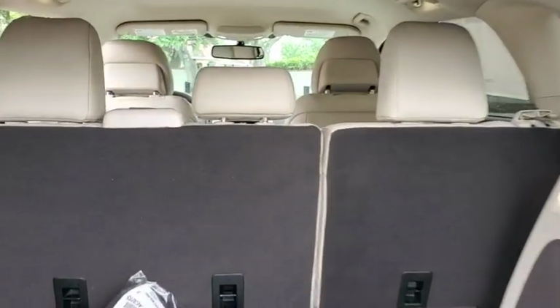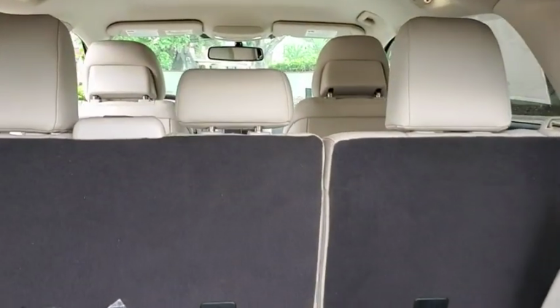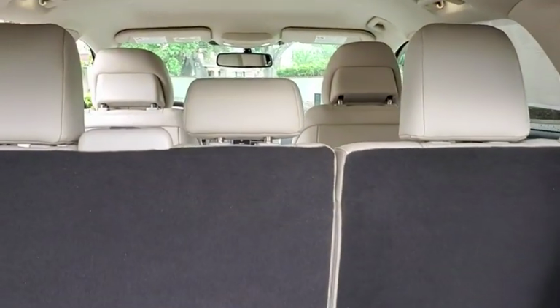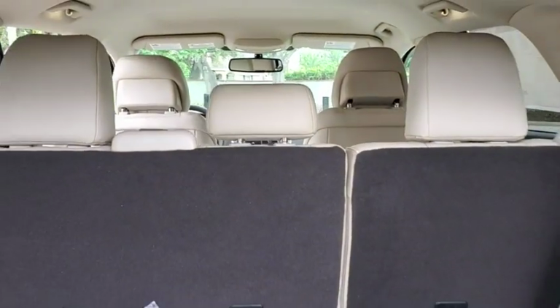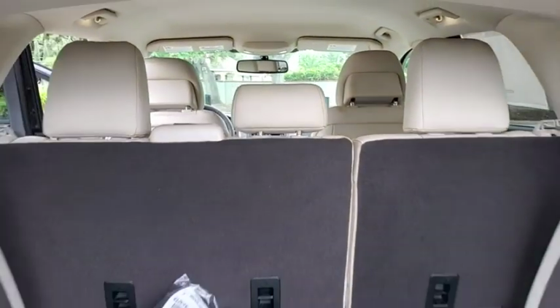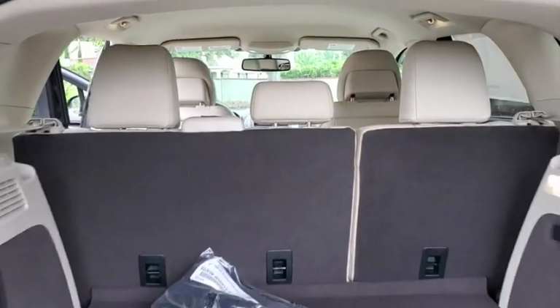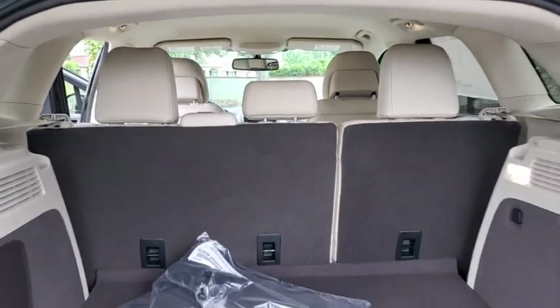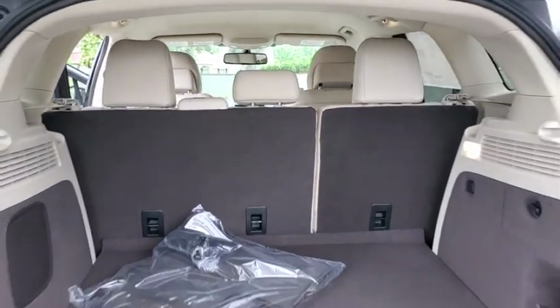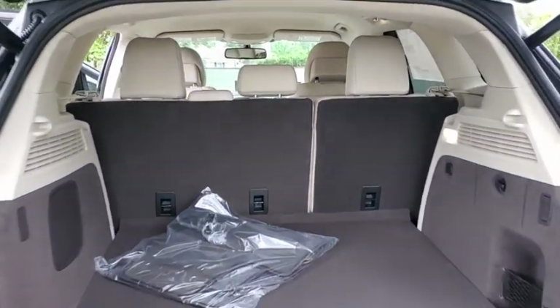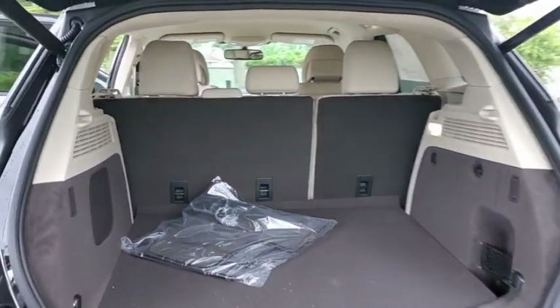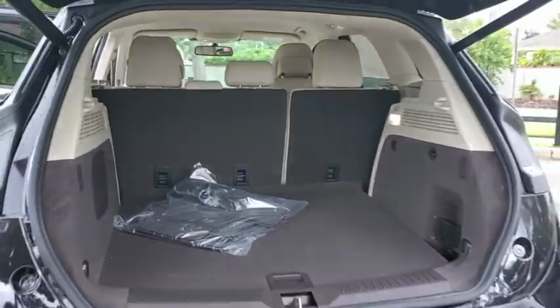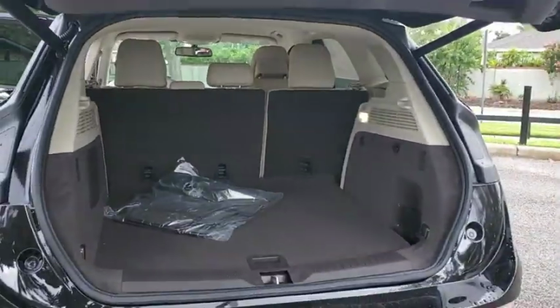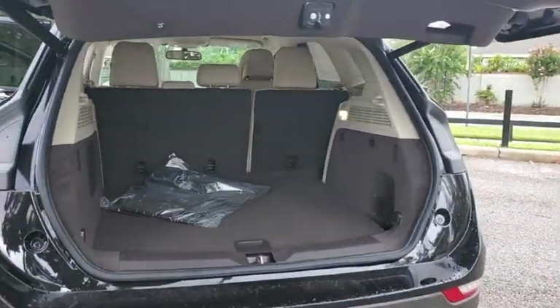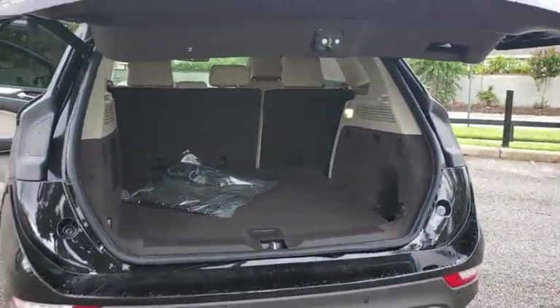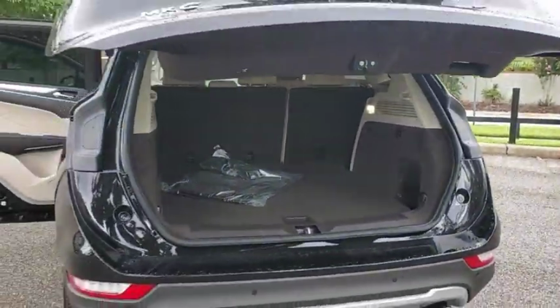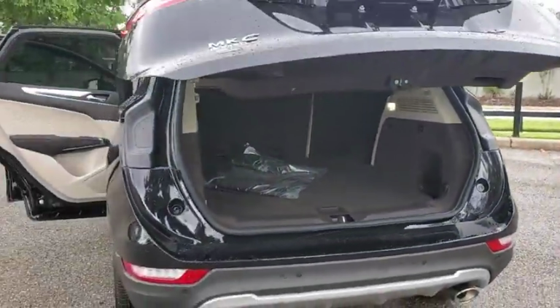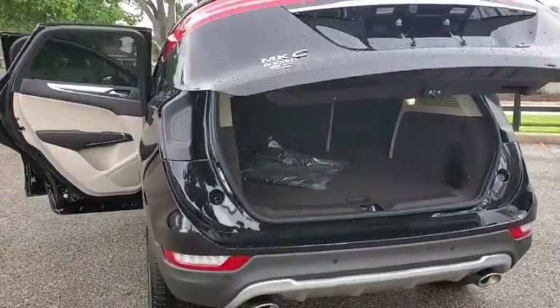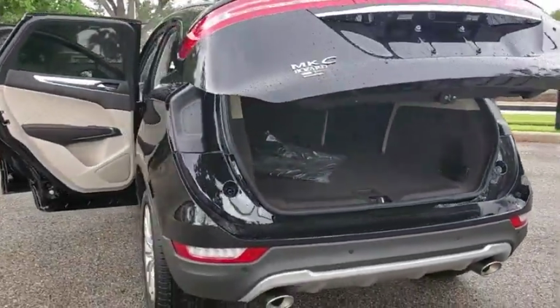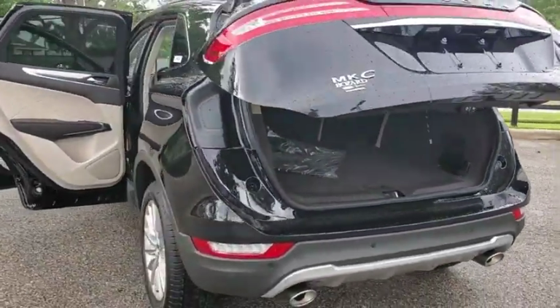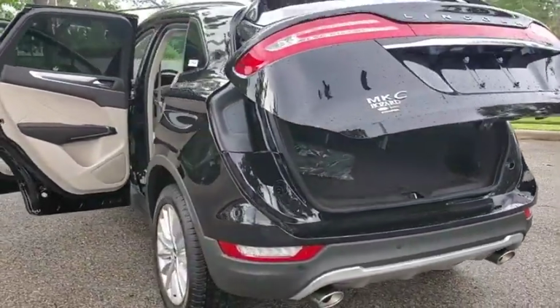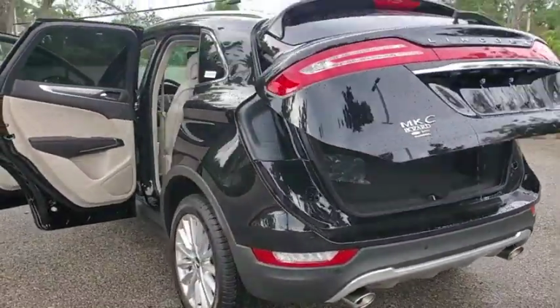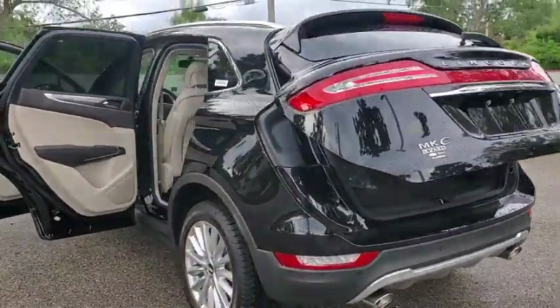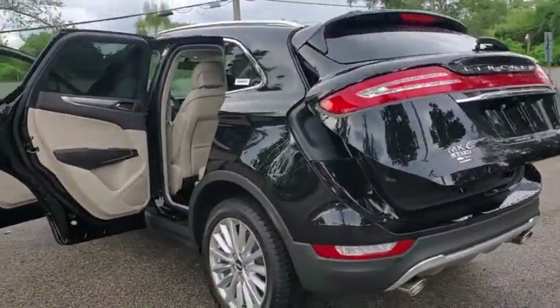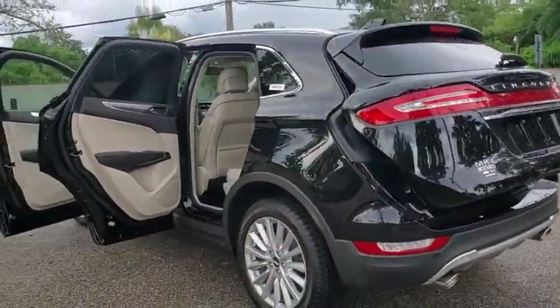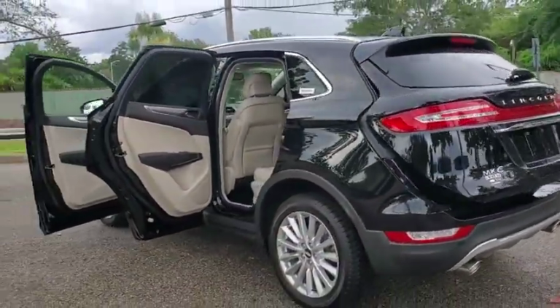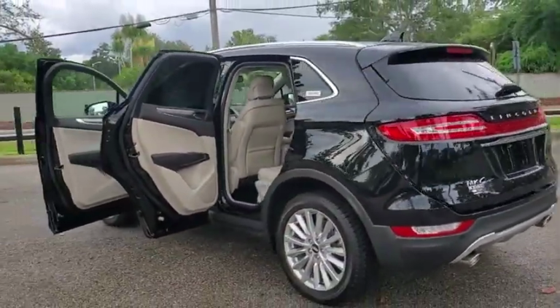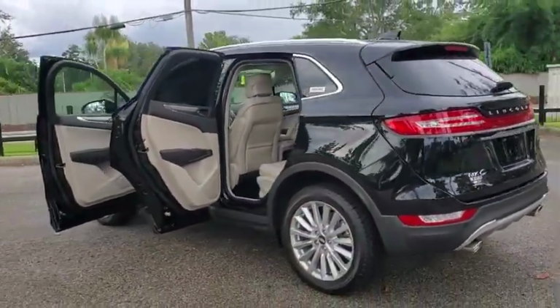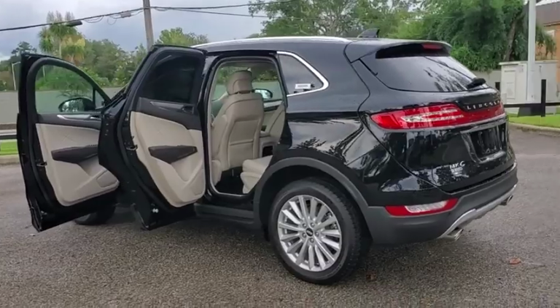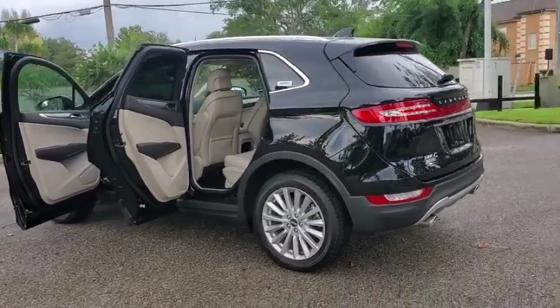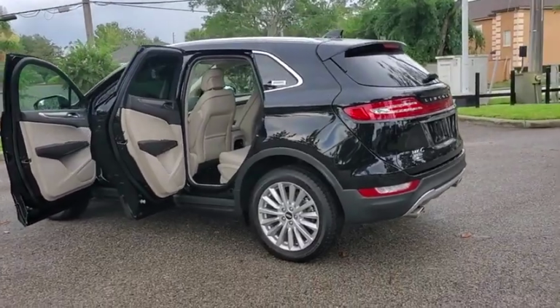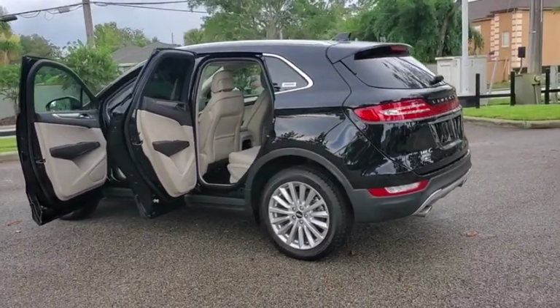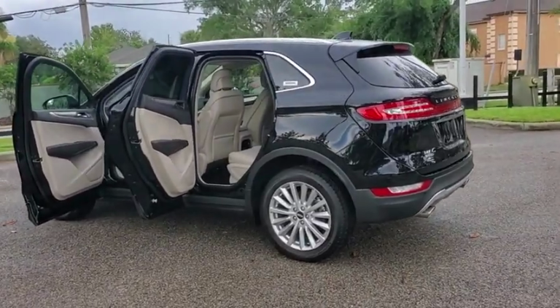Backup camera, anti-lock braking system, power lift gate, steering wheel audio controls, keyless entry, power passenger seat, stability control, traction control.